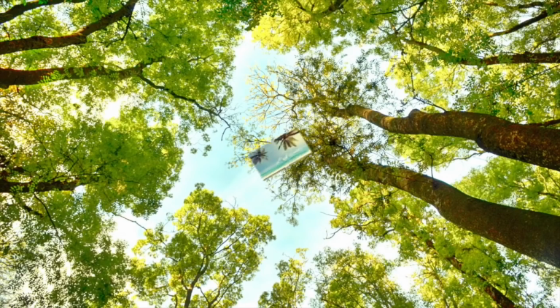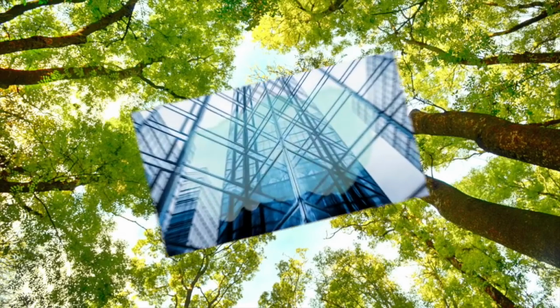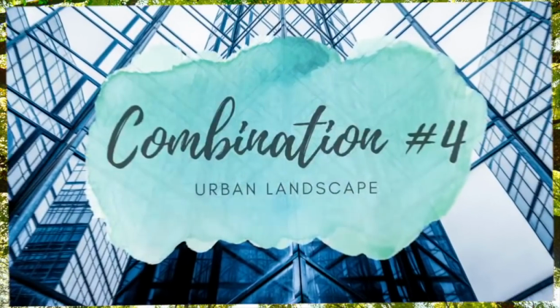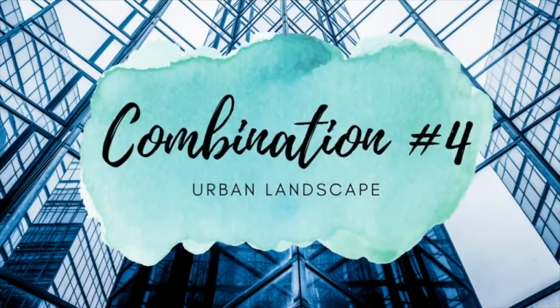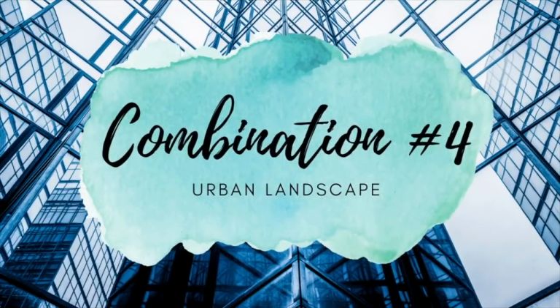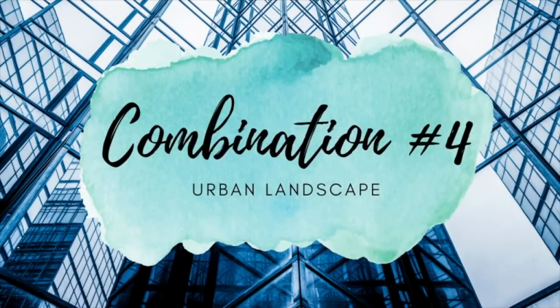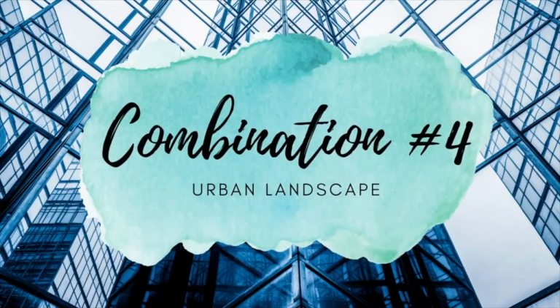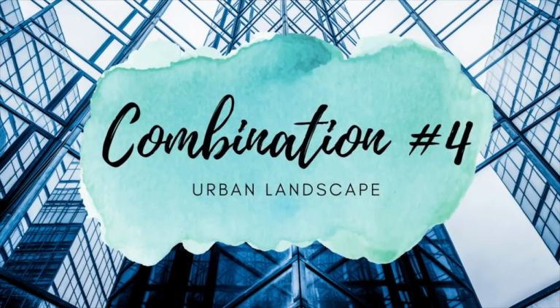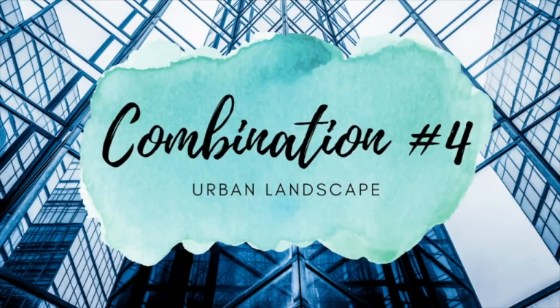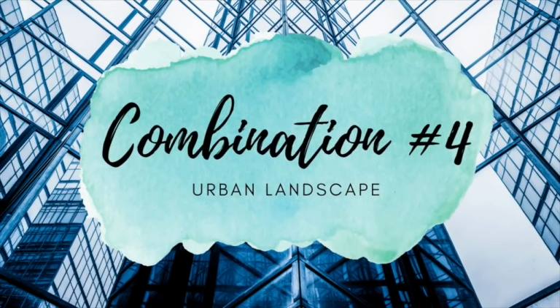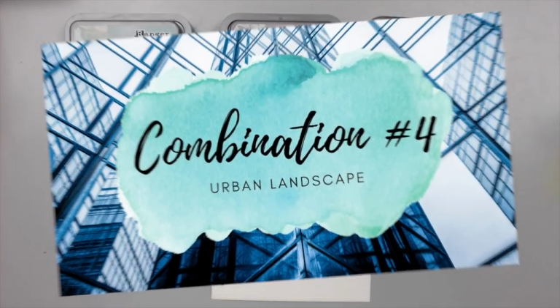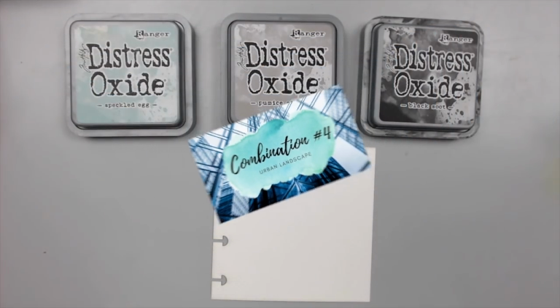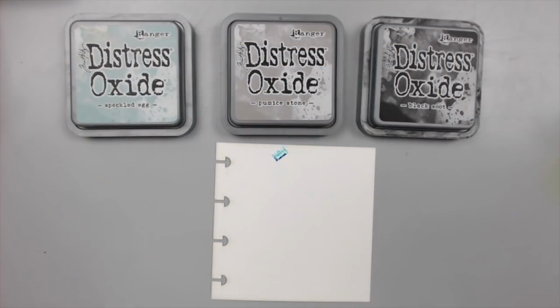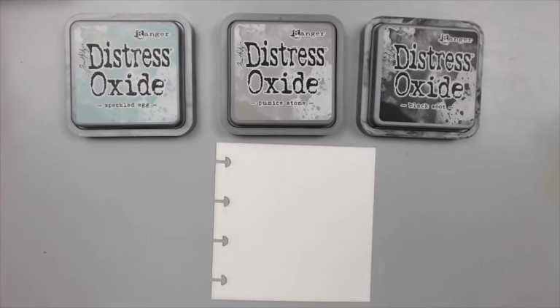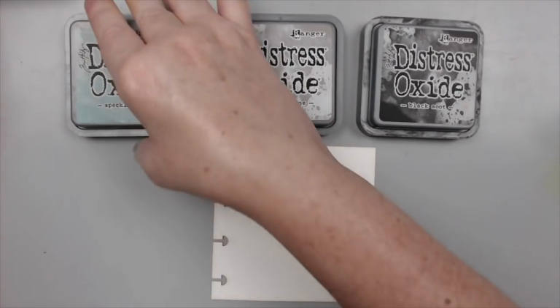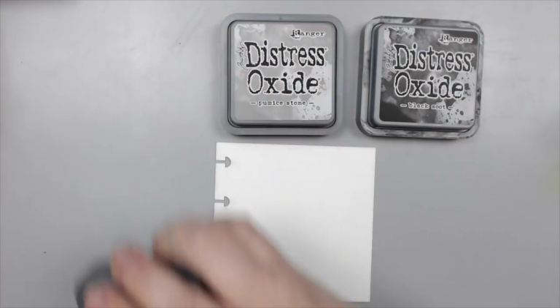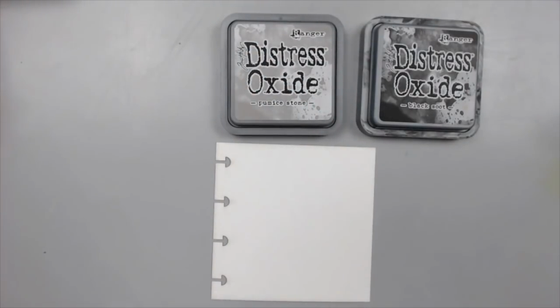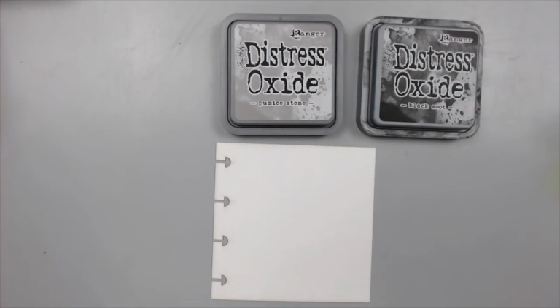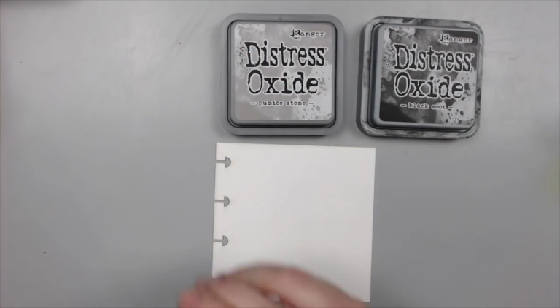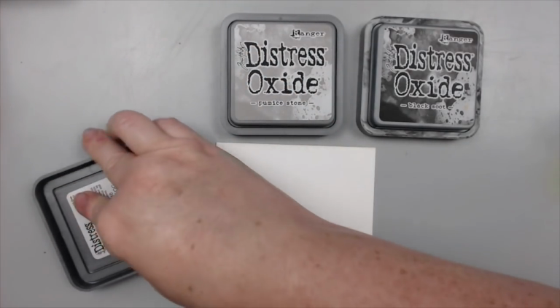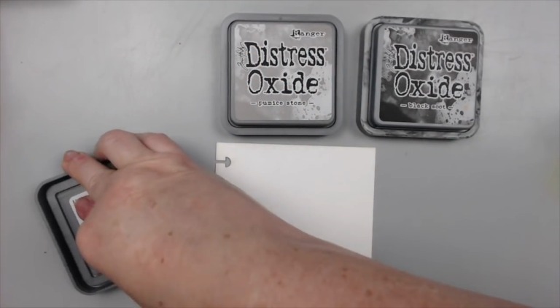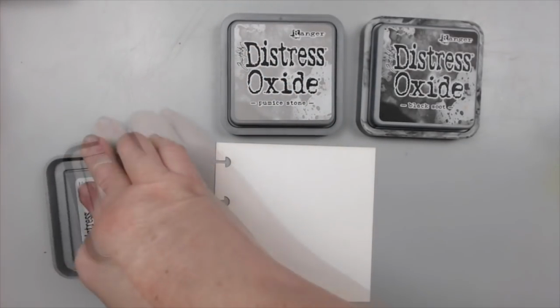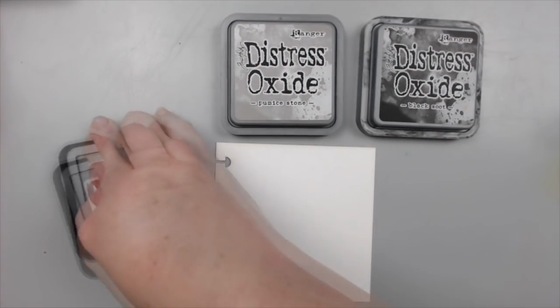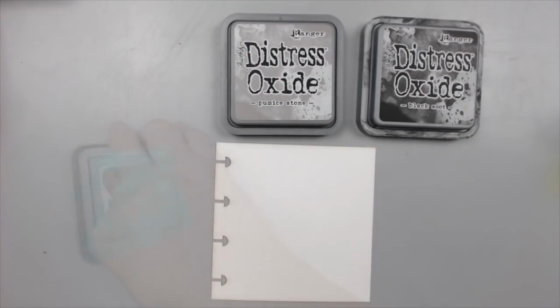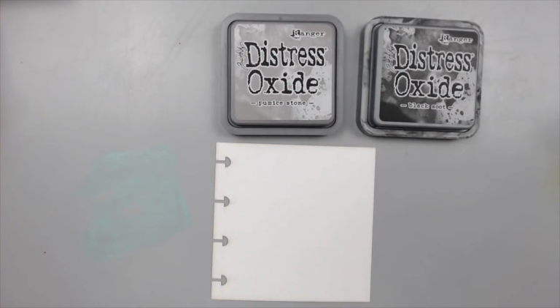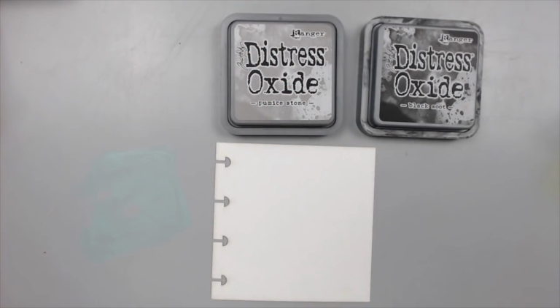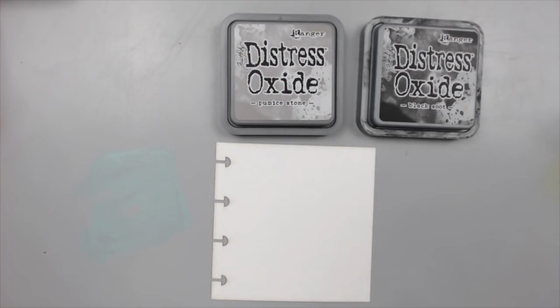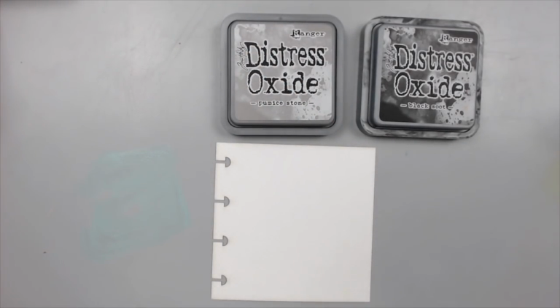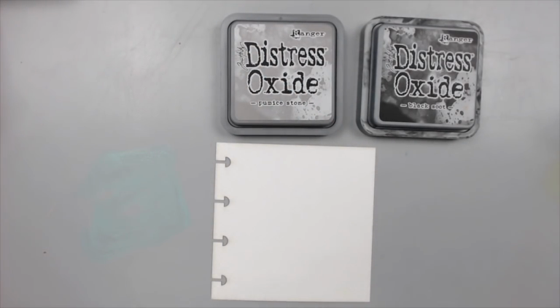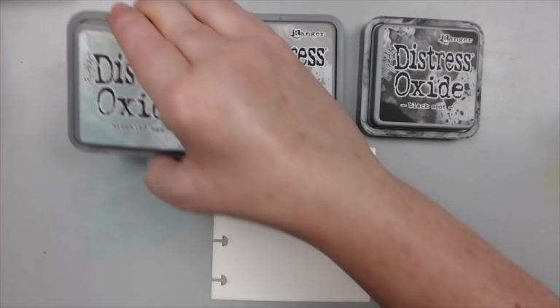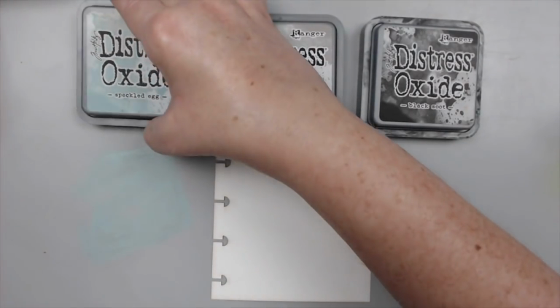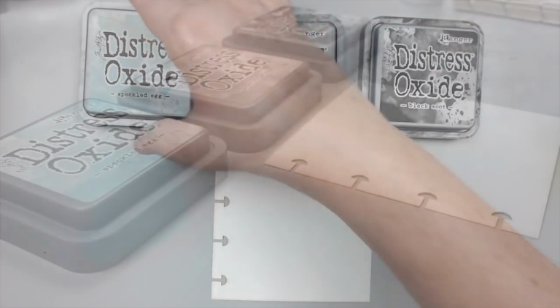Combo number four. This combo is more subtle and neutral. My friend Tiffany gave me the idea to combine speckled egg with gray and black.